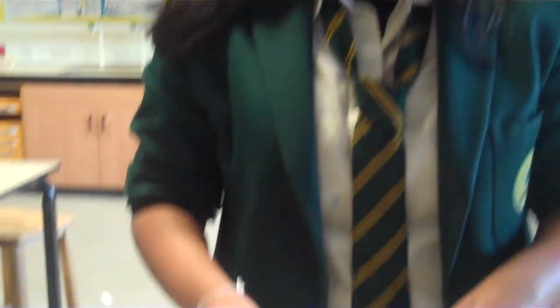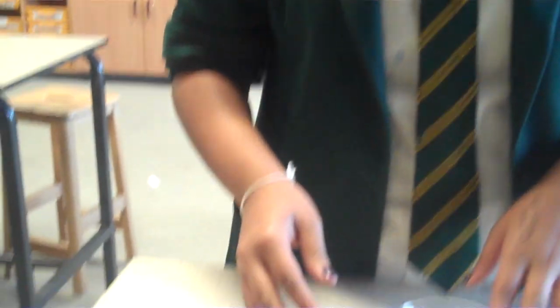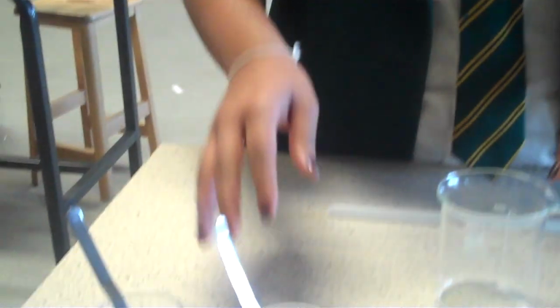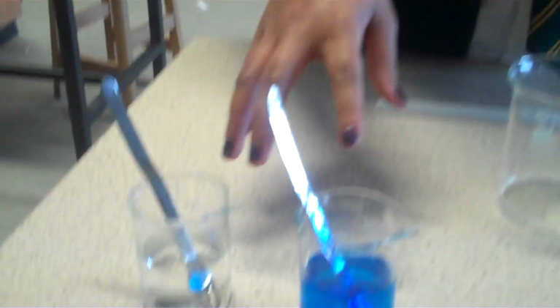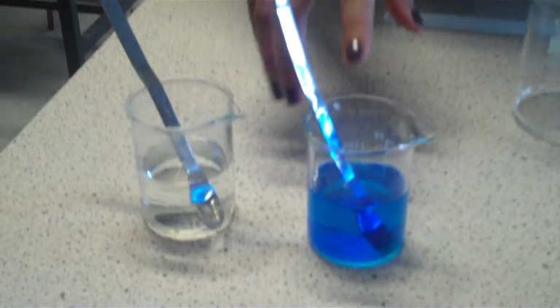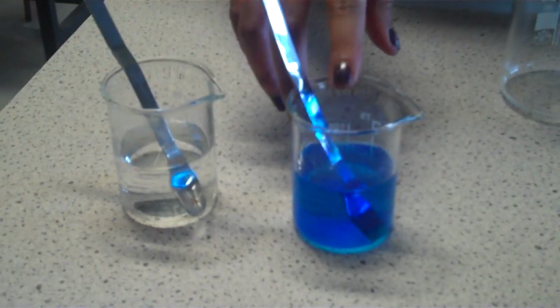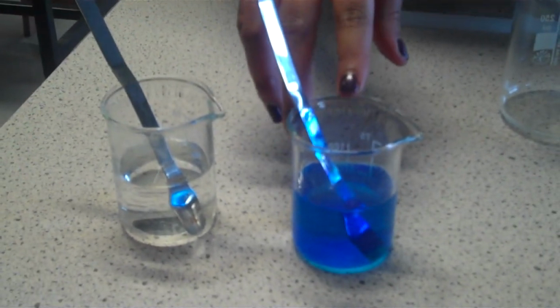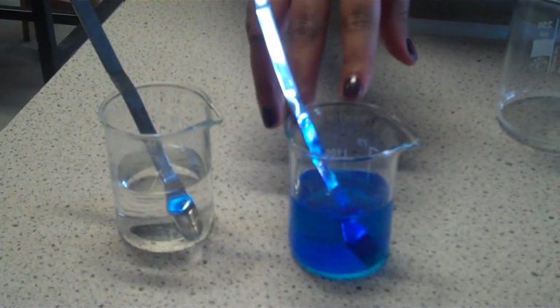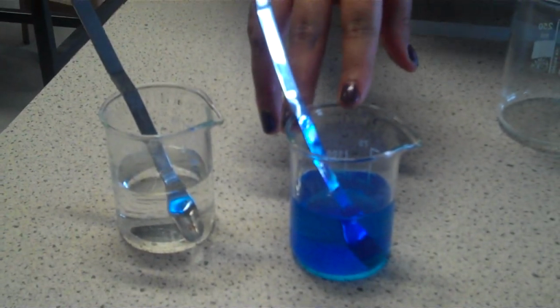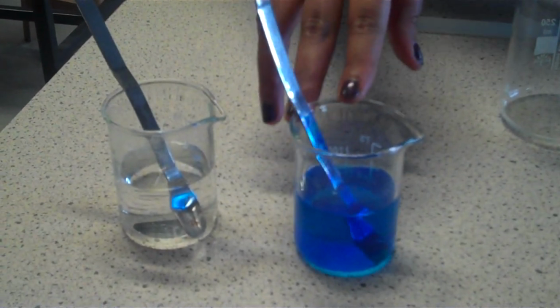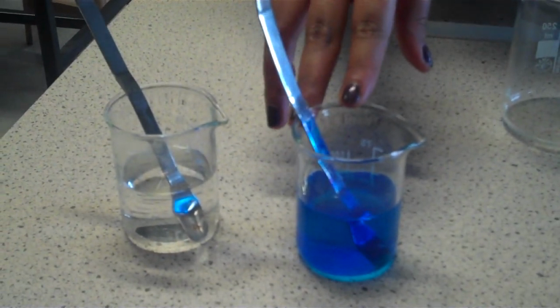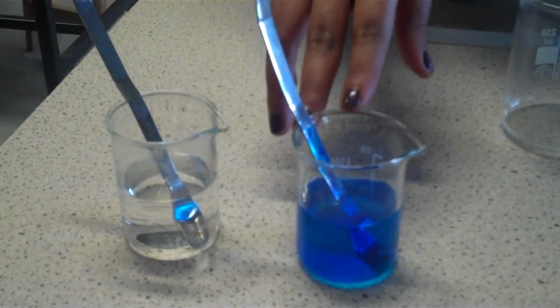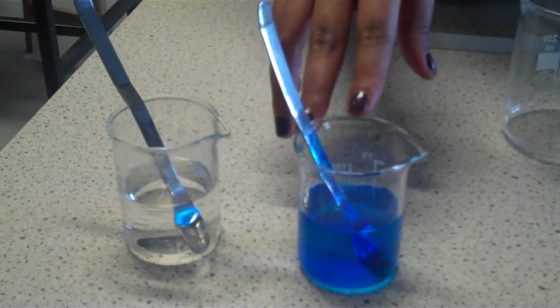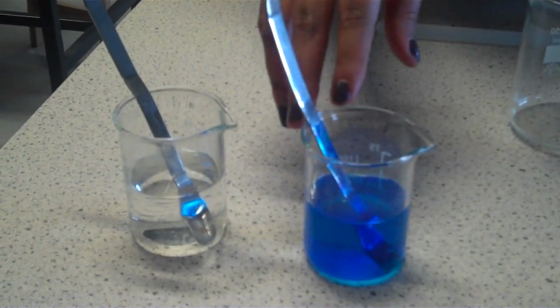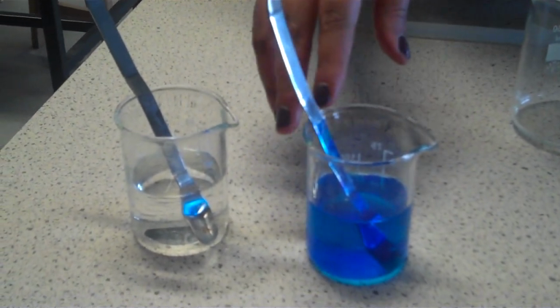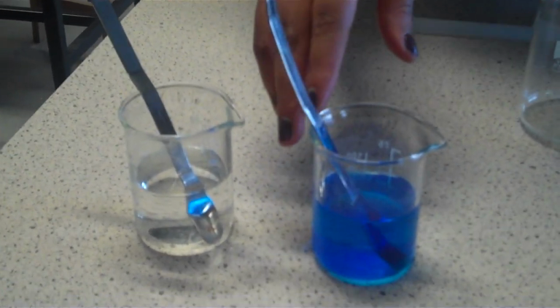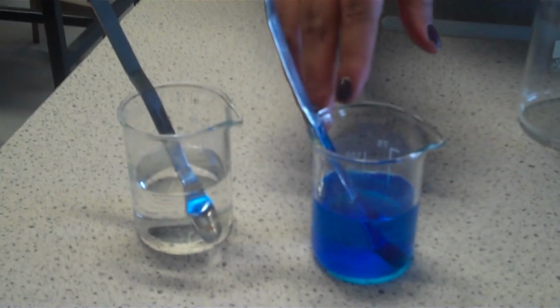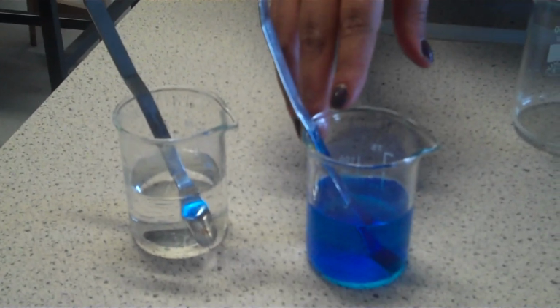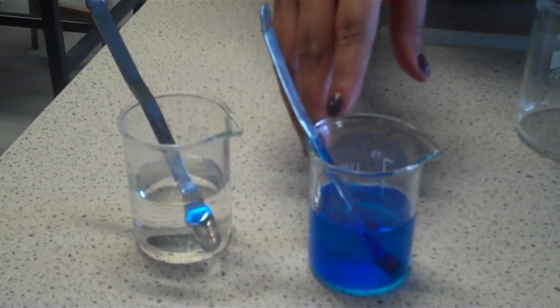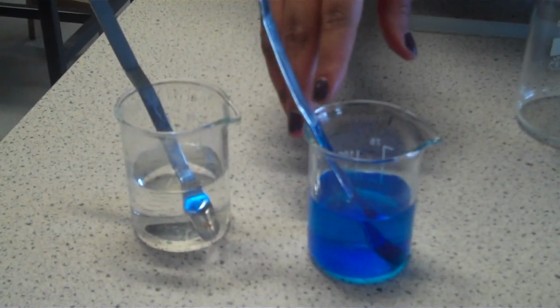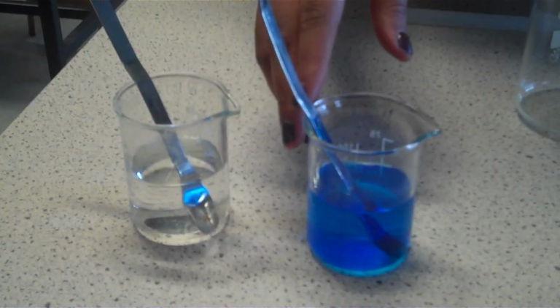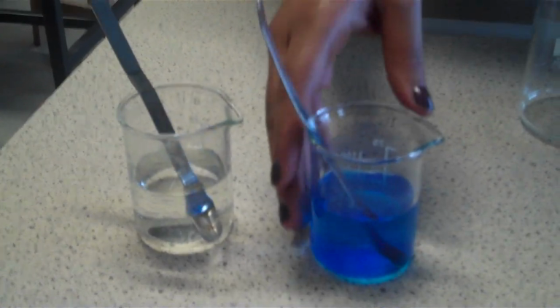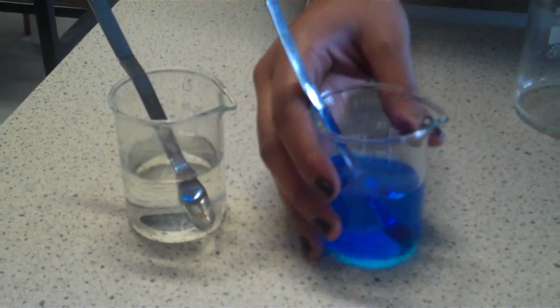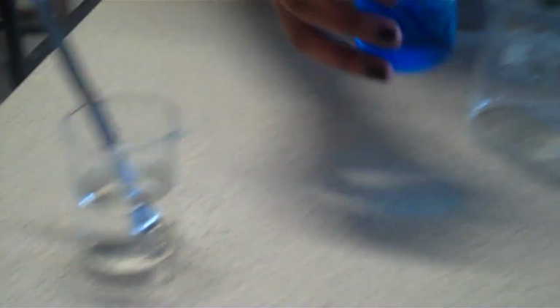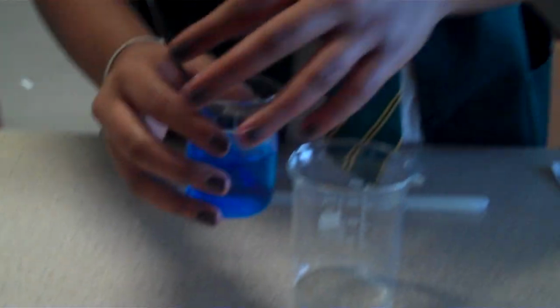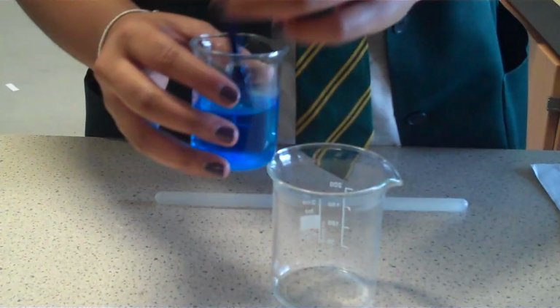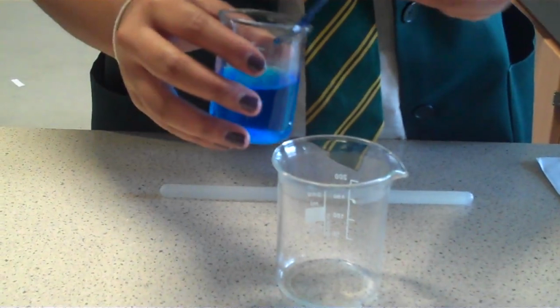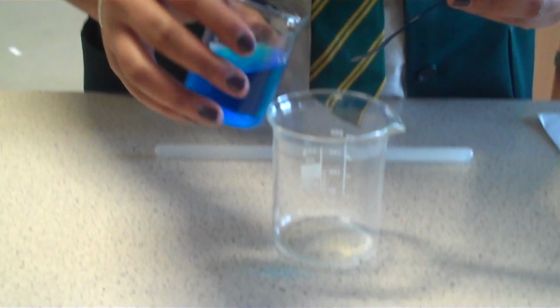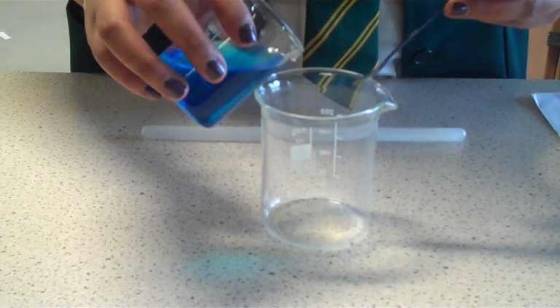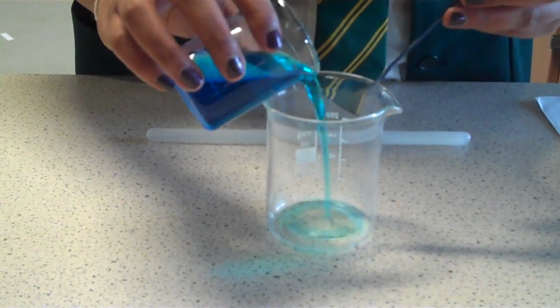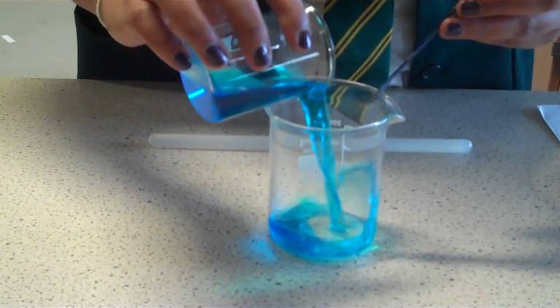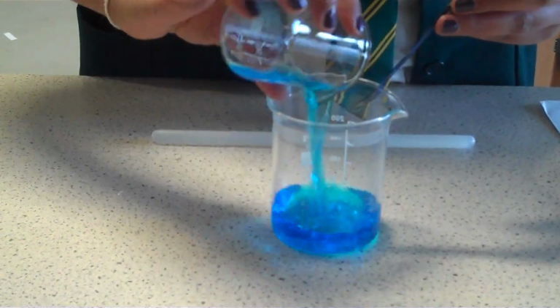To make malachite green you need two solutions. This one has got 12.5 grams of copper sulphate dissolved into 50 millilitres of distilled water, and it goes in this beaker and it has to be stirred rigorously.